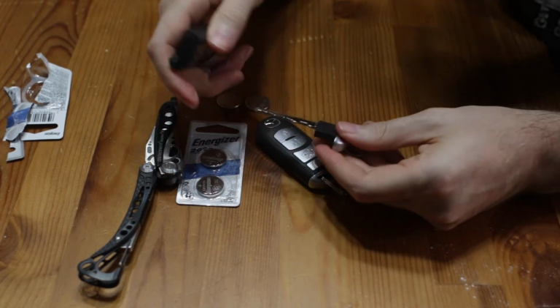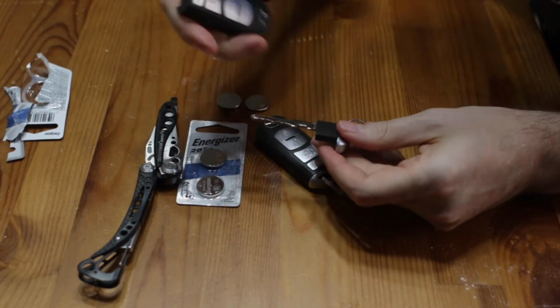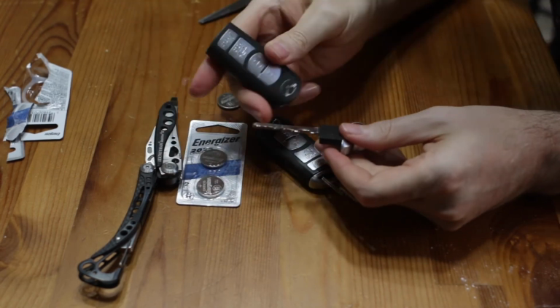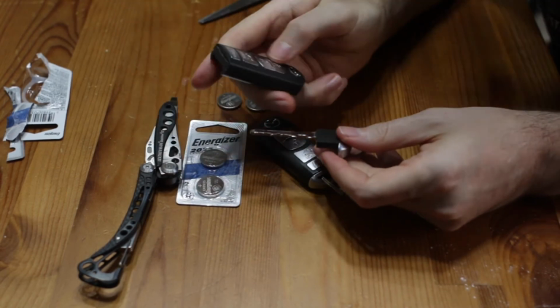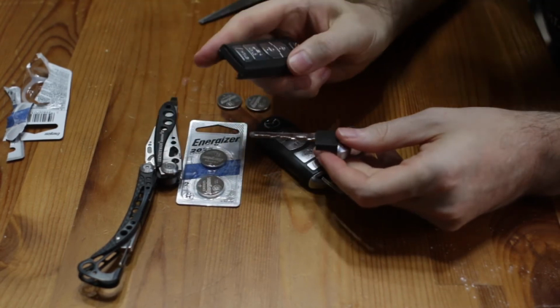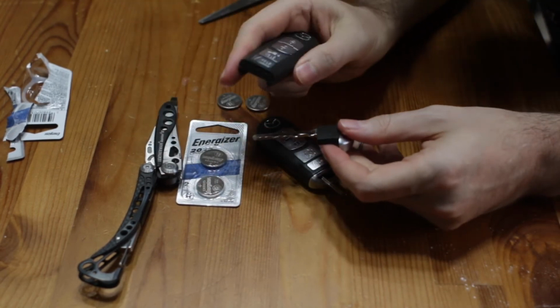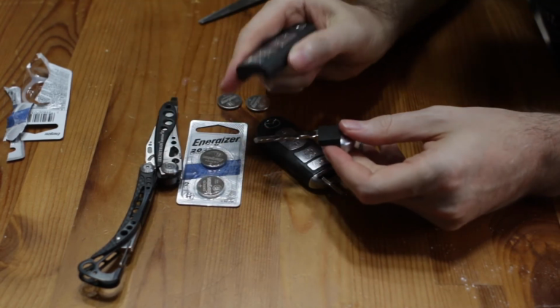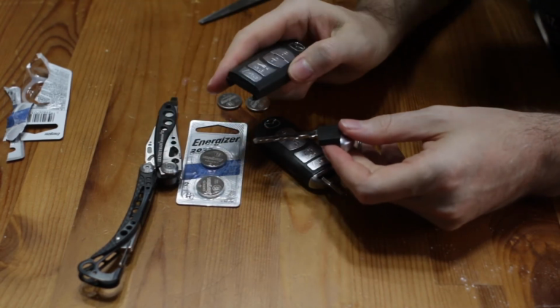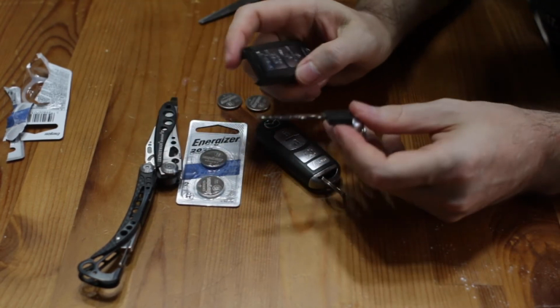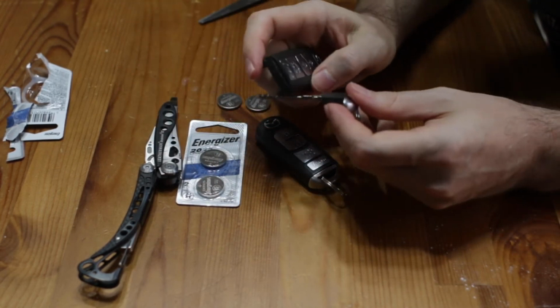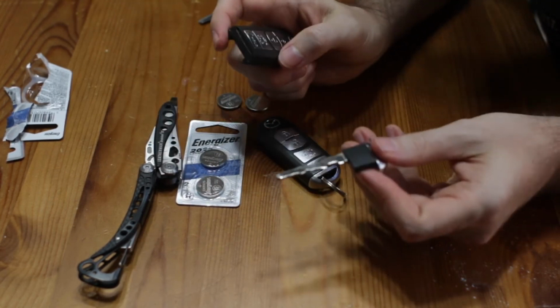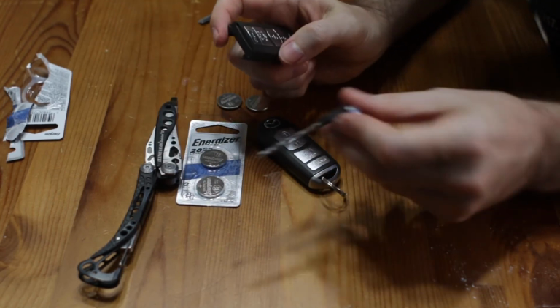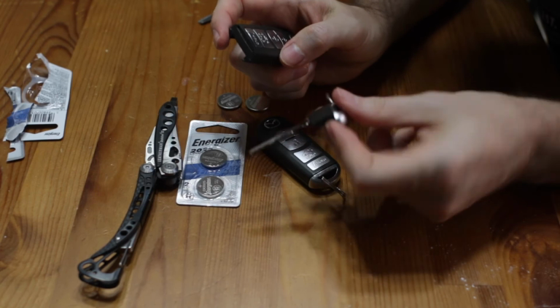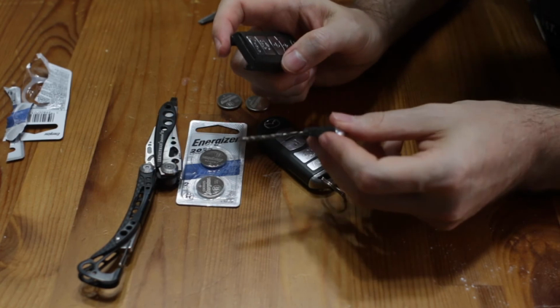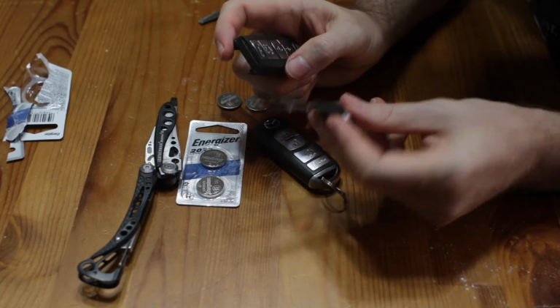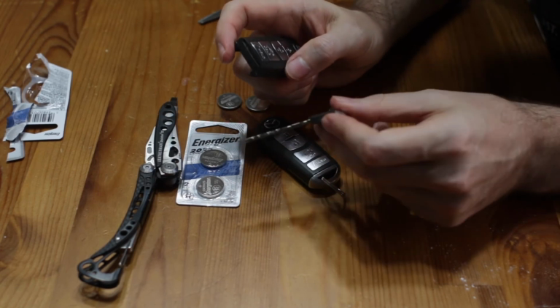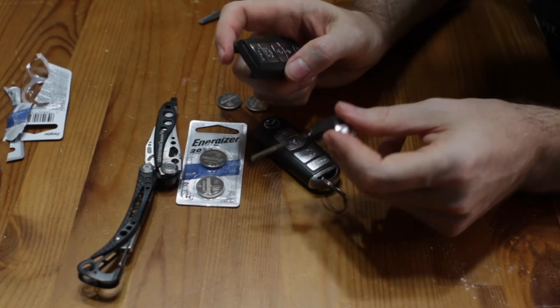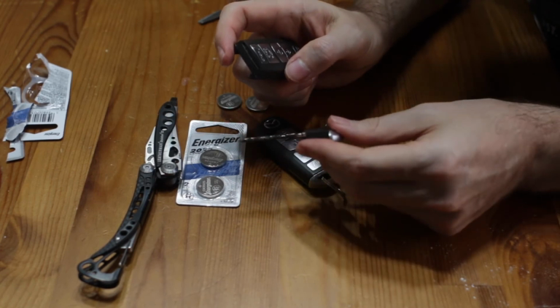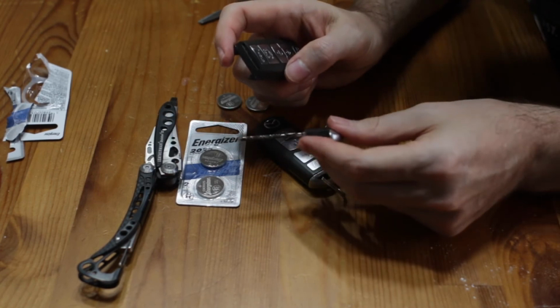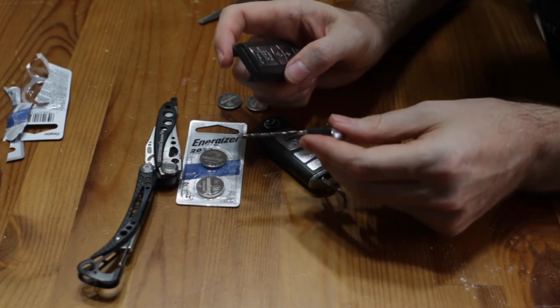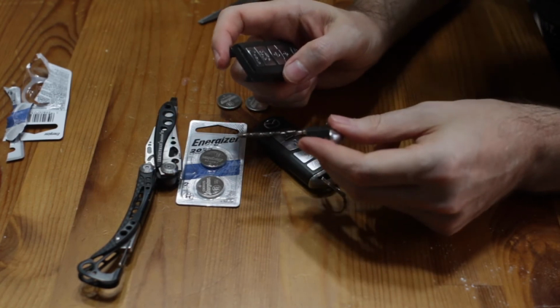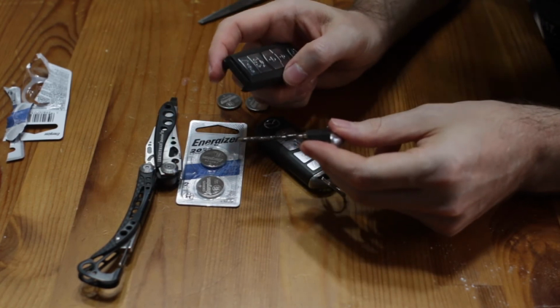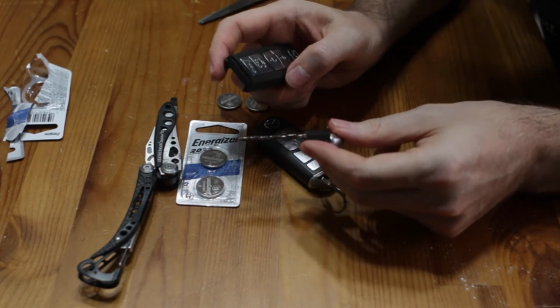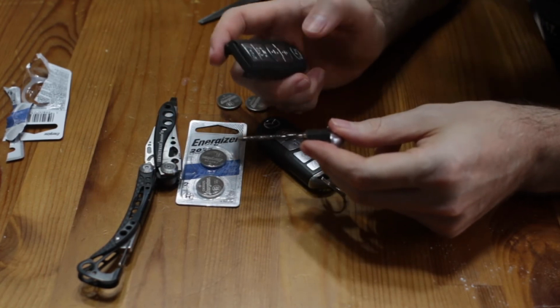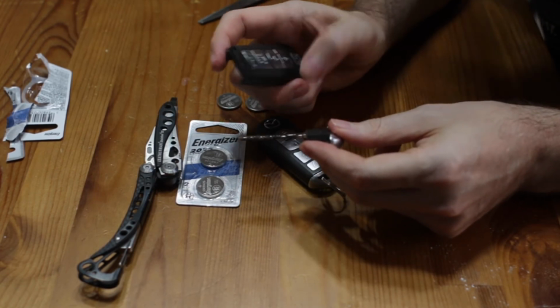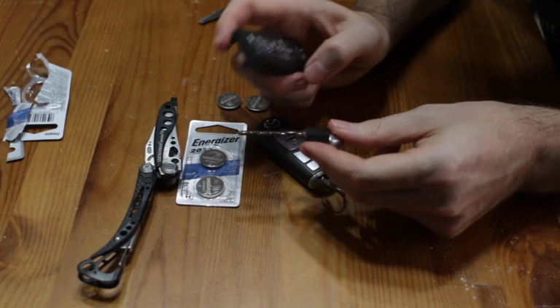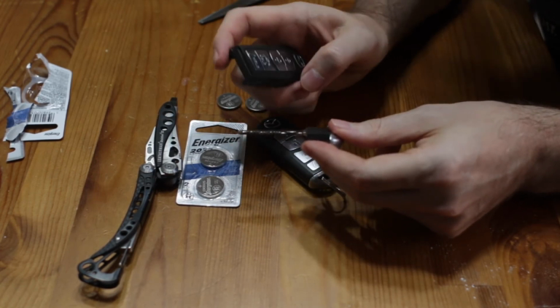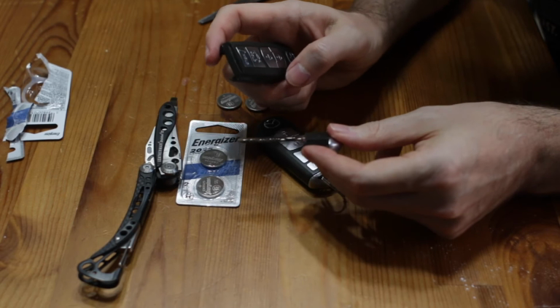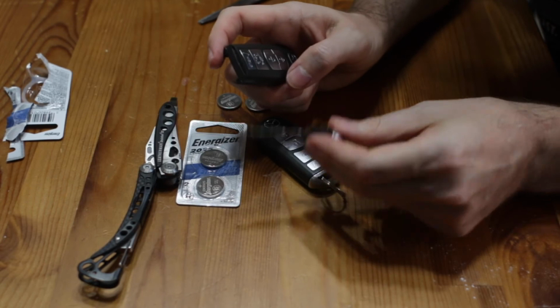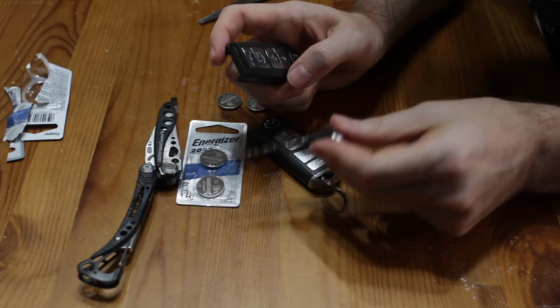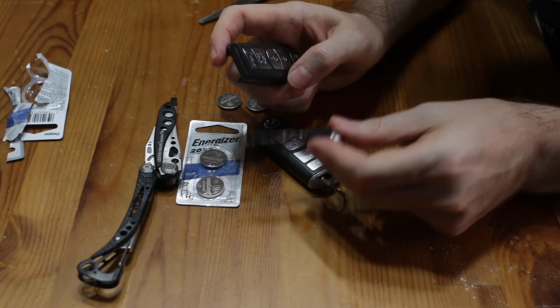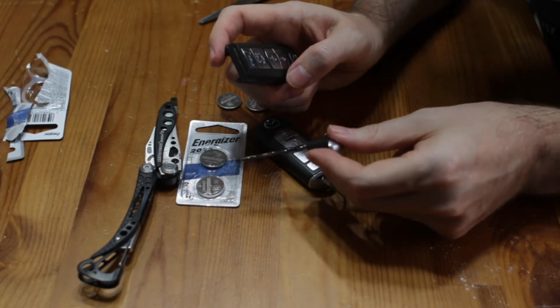I want to note that even though the fob doesn't work, if you take the key out, you can still unlock the door and the car will still start. Even if the fob battery is dead, the car will start.